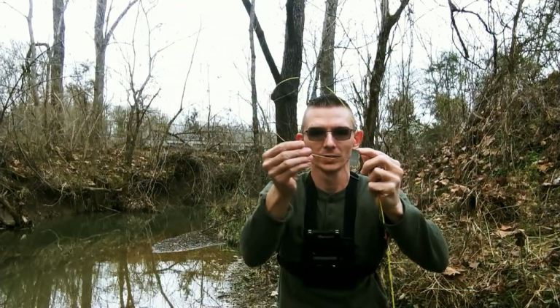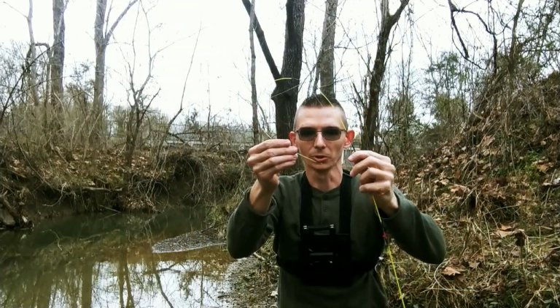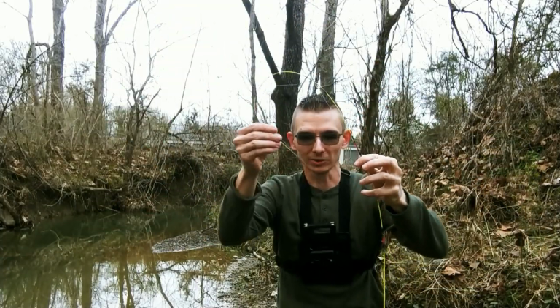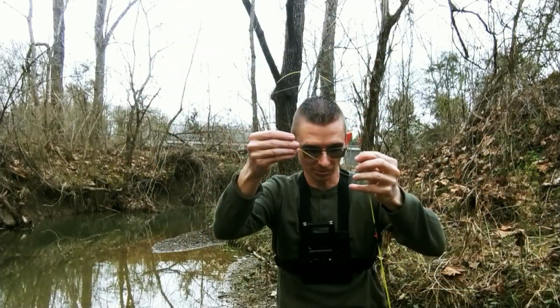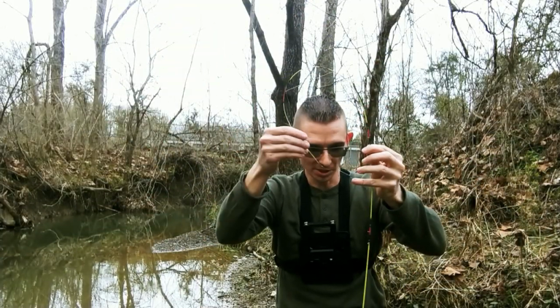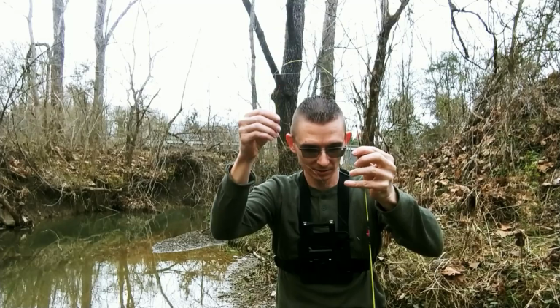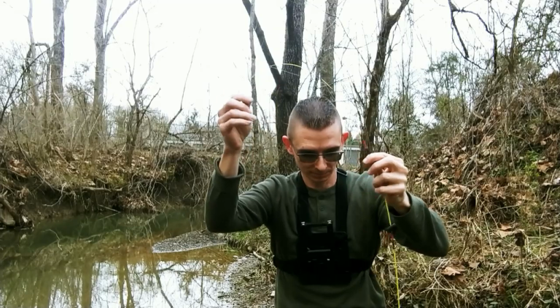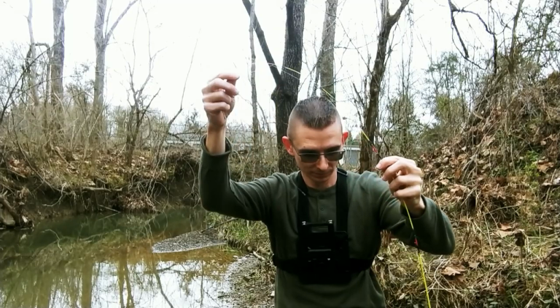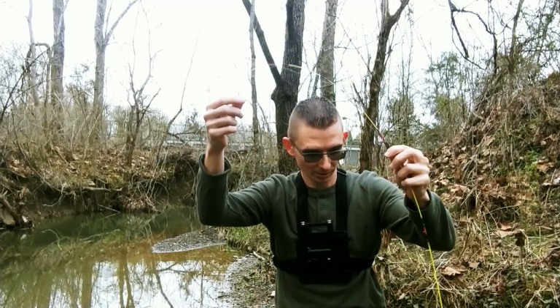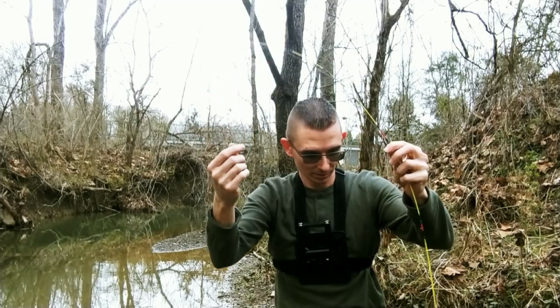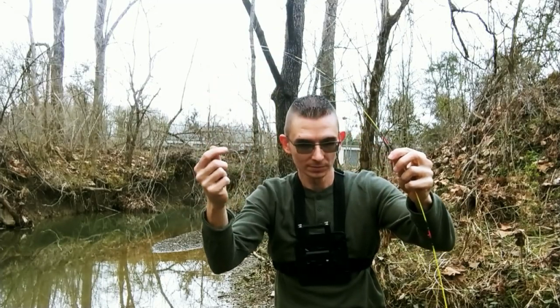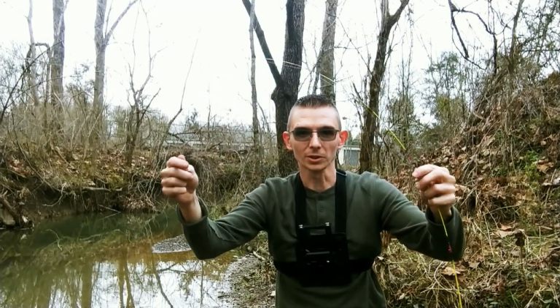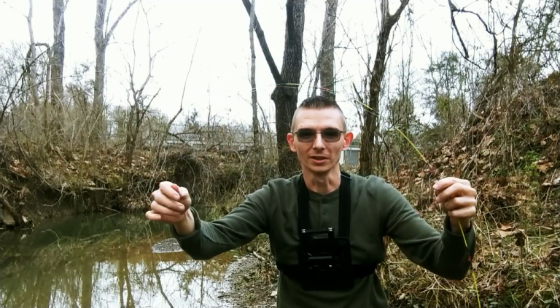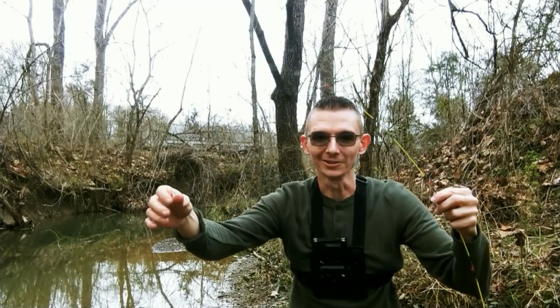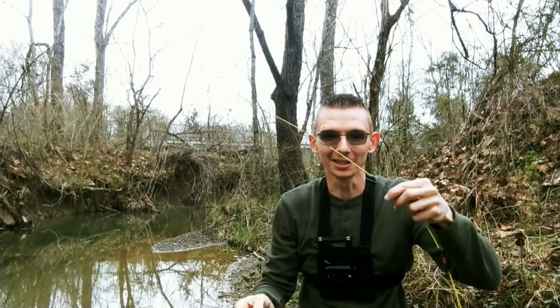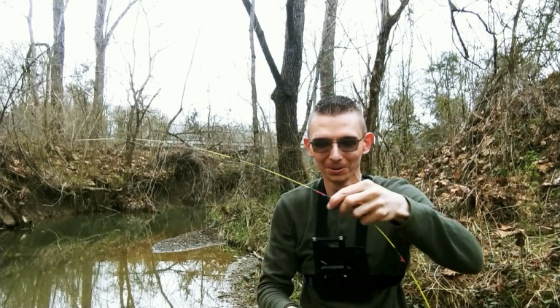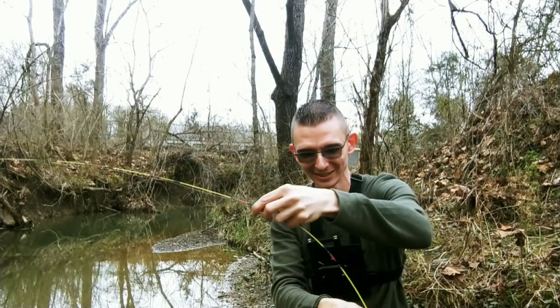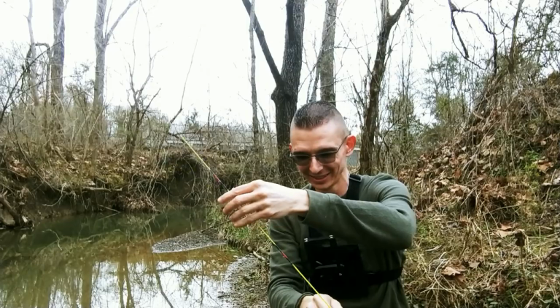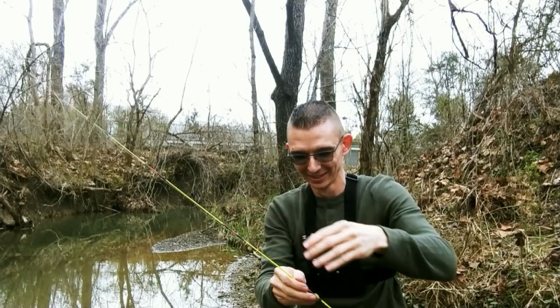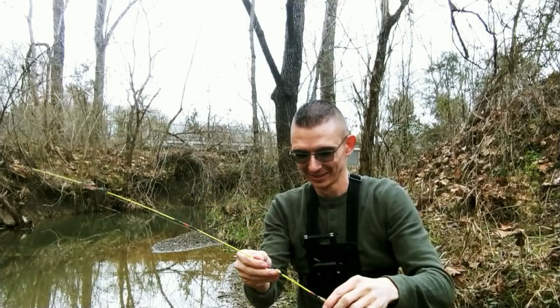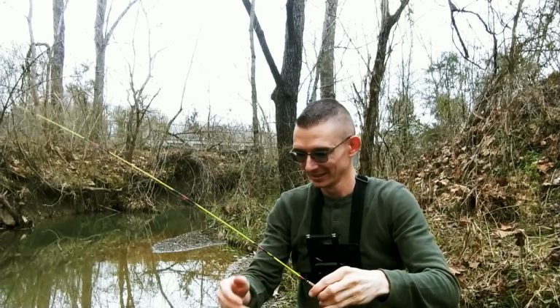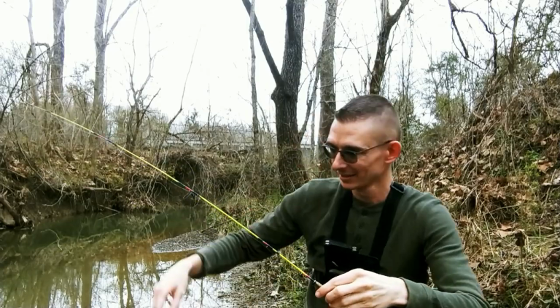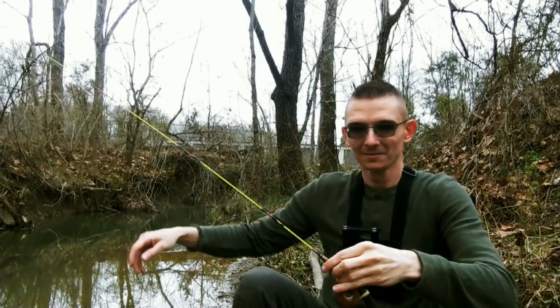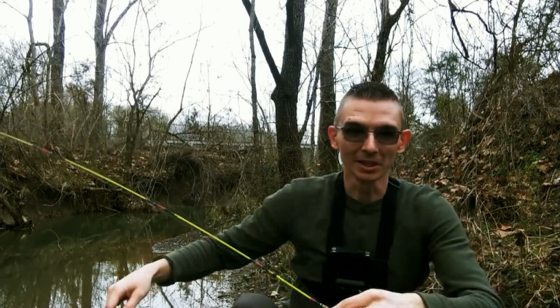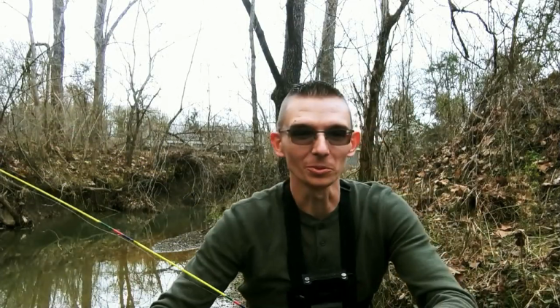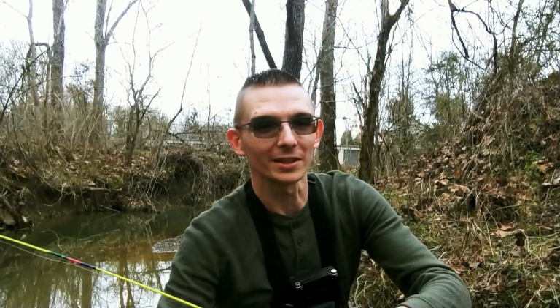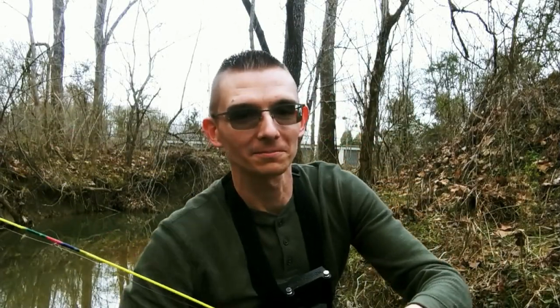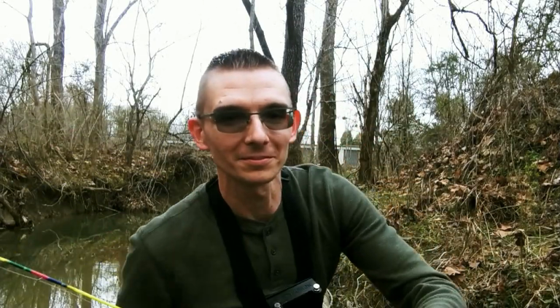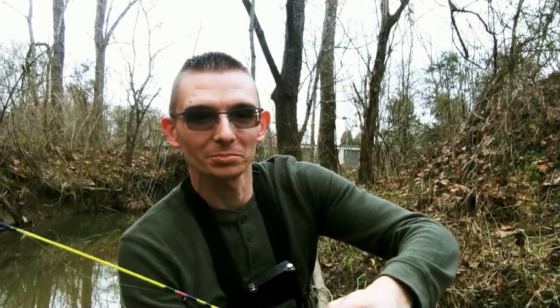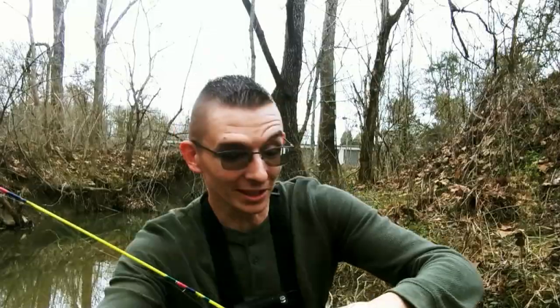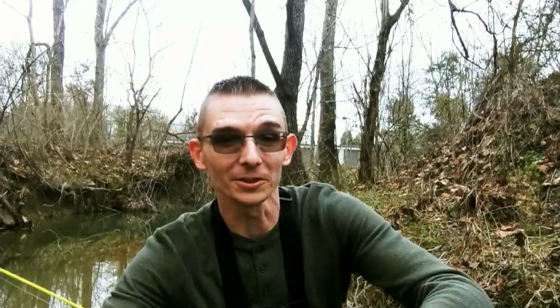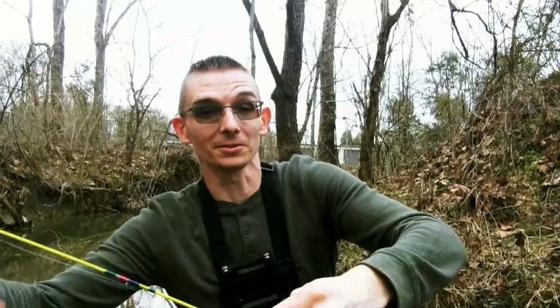They go right back to where they're supposed to be. The line doesn't get tangled up. It makes it super fun to get pretty much any kind of fish that you catch.